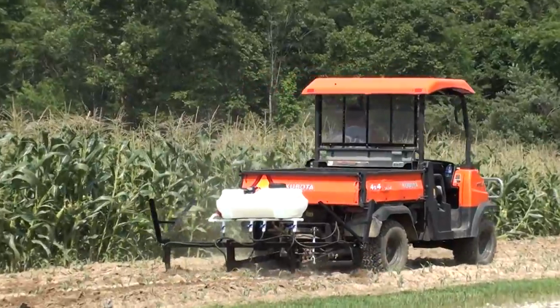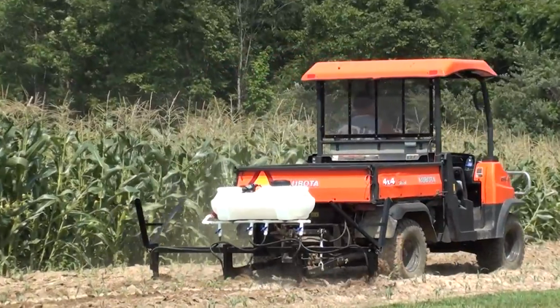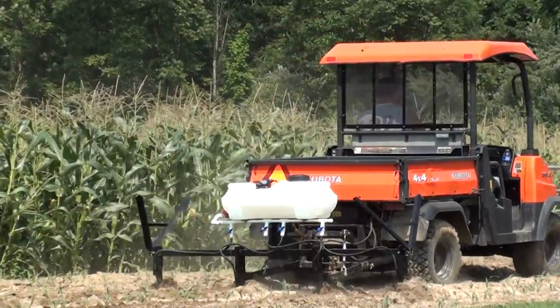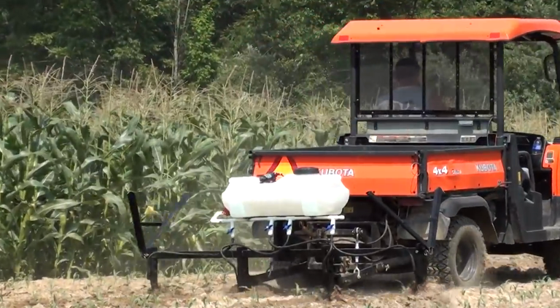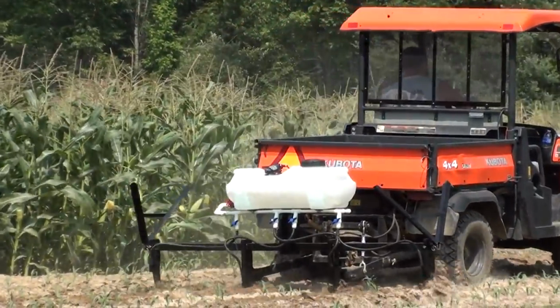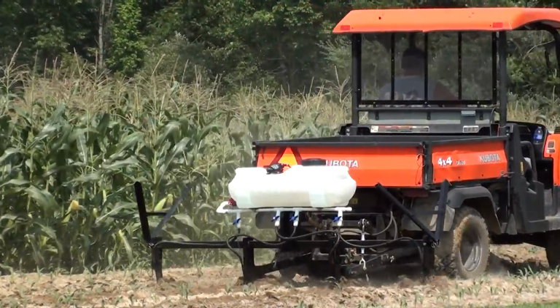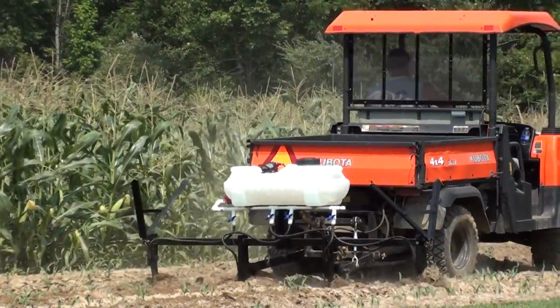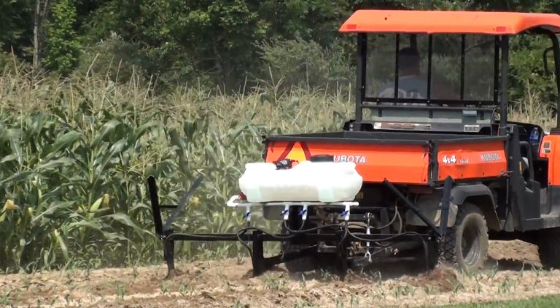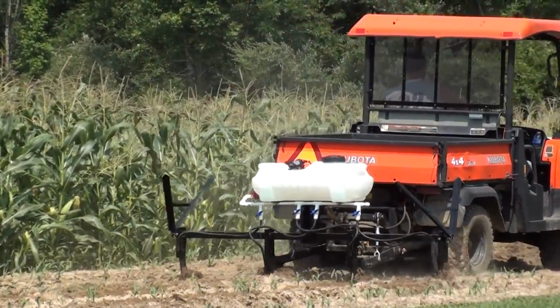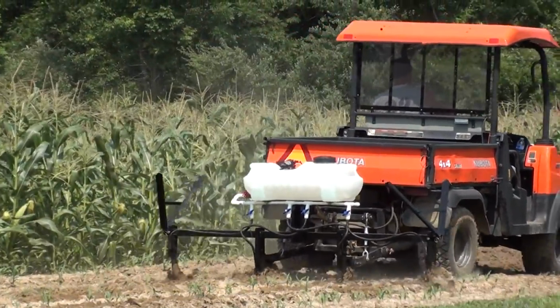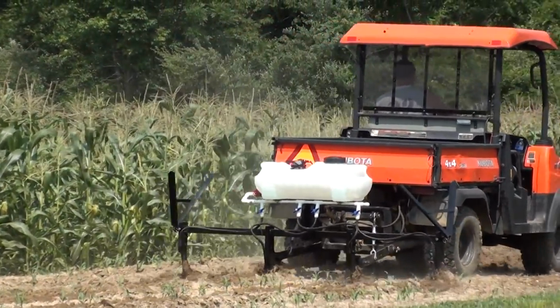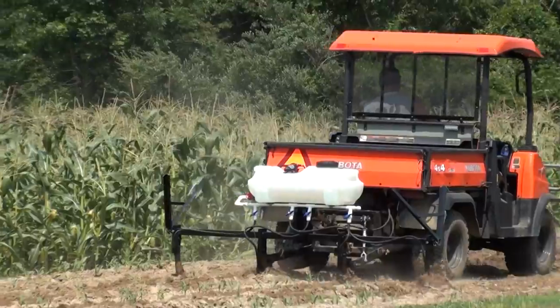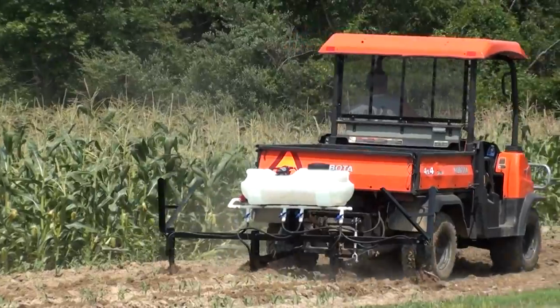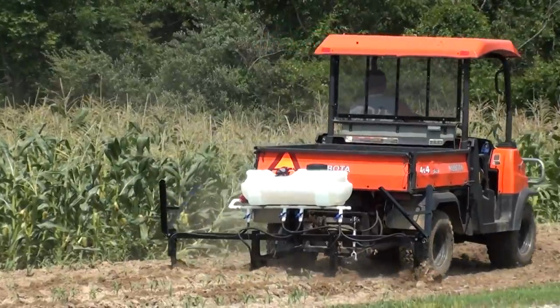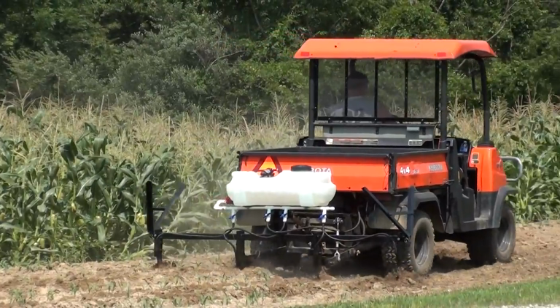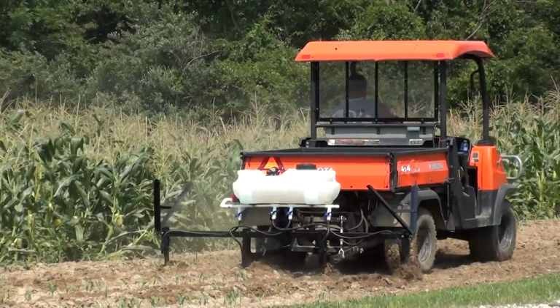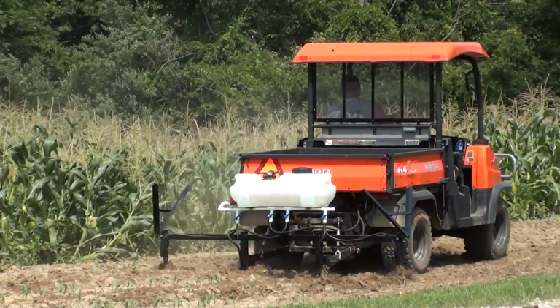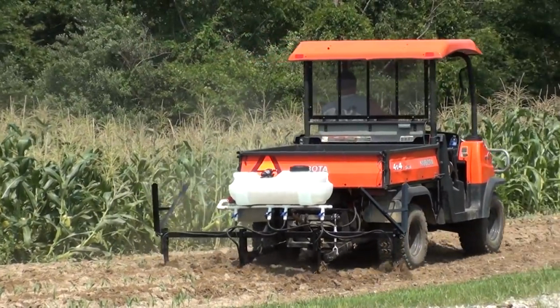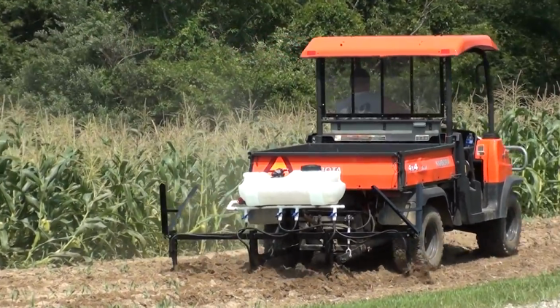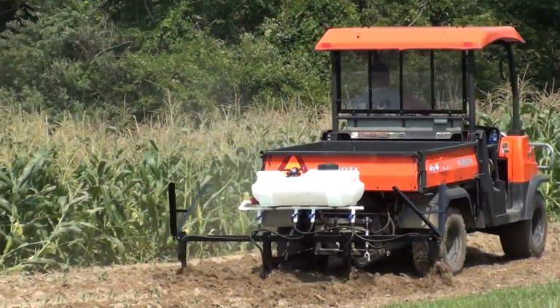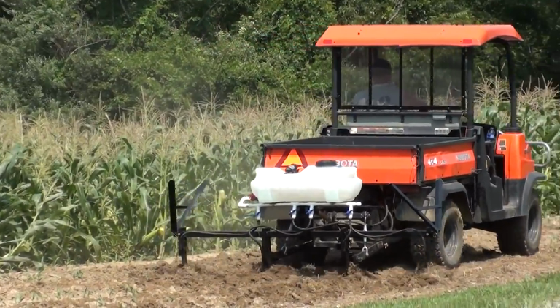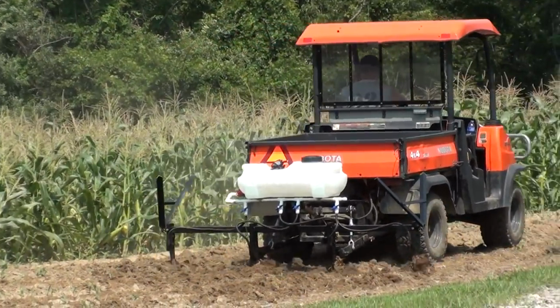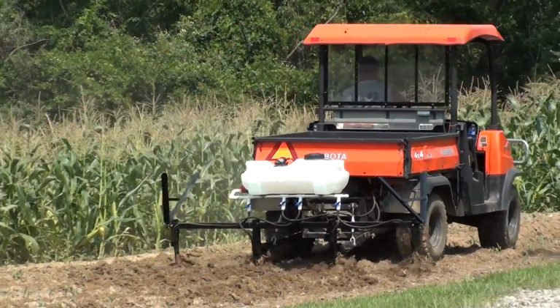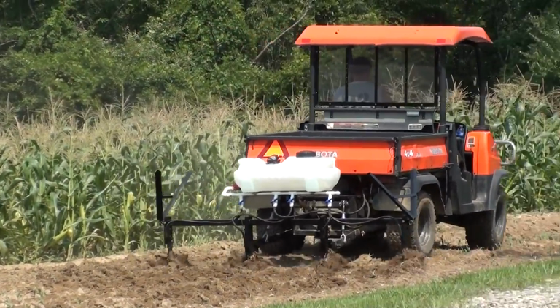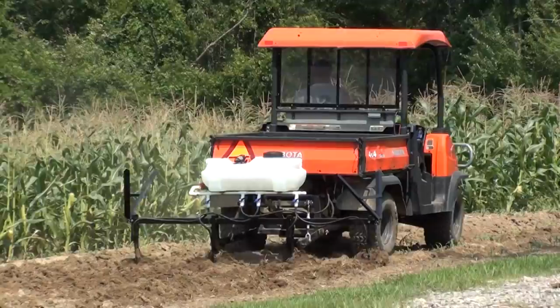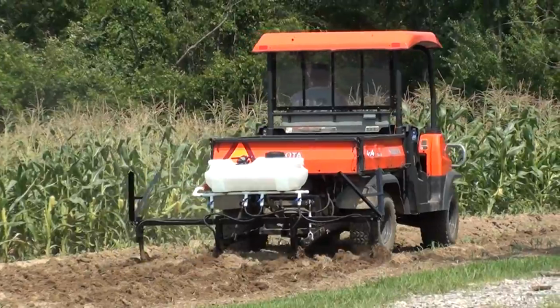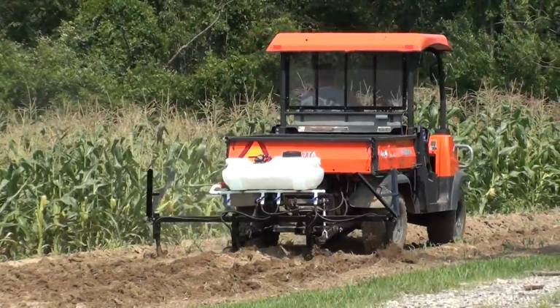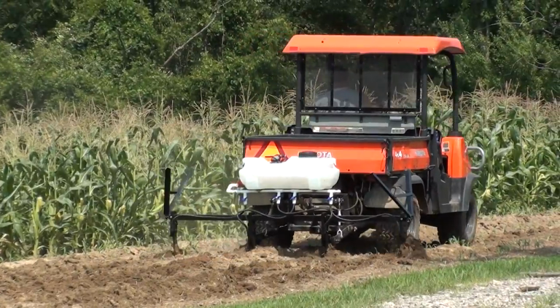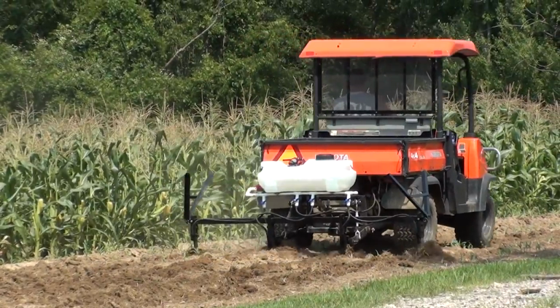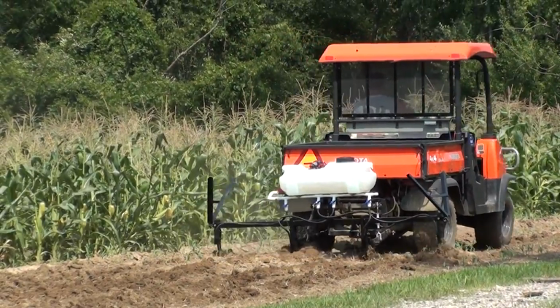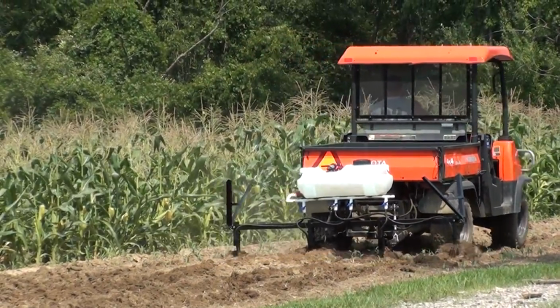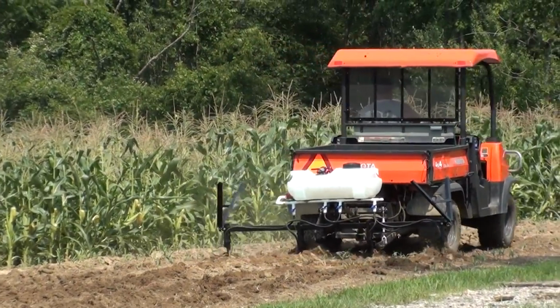There is even a power sprayer attached for above ground application. Designed for 15 to 30 horsepower vehicles, this fertilizer applicator would work perfectly on a small tractor or UTV. We've even designed a smaller two-row unit for ATVs.